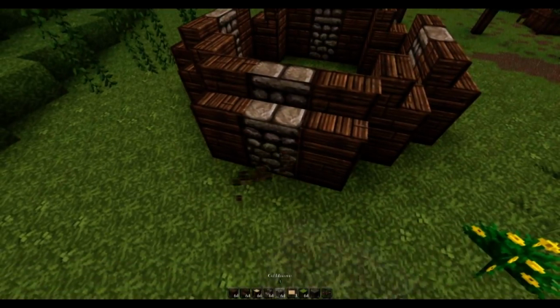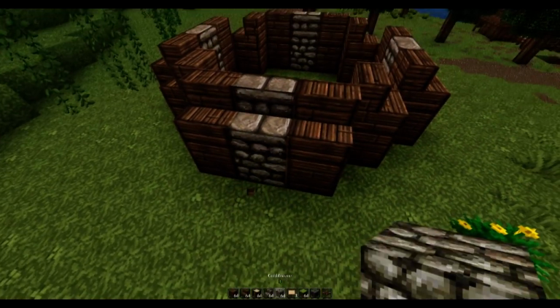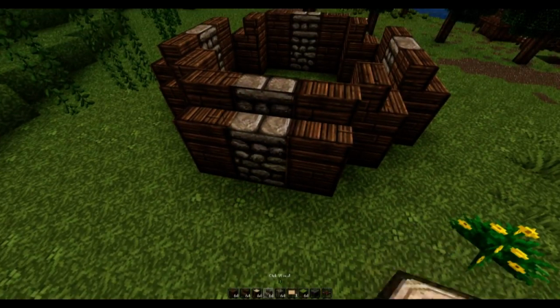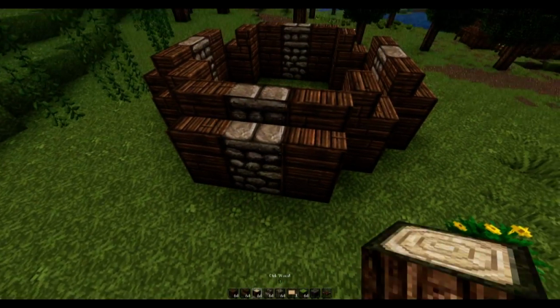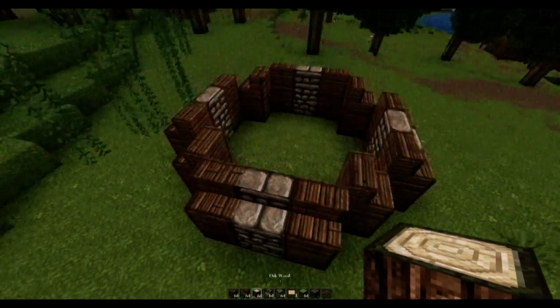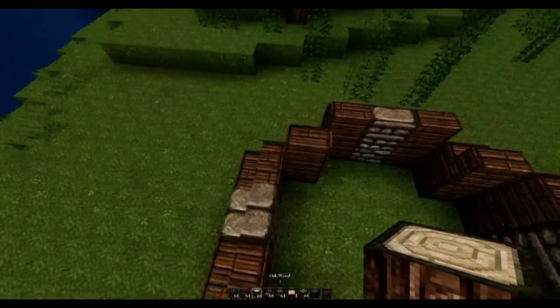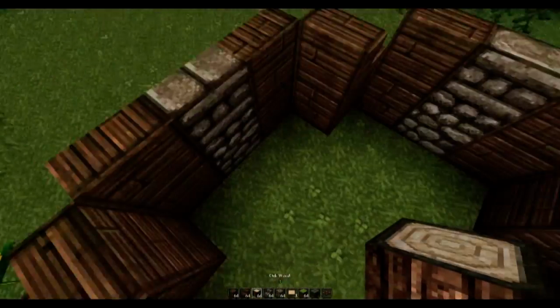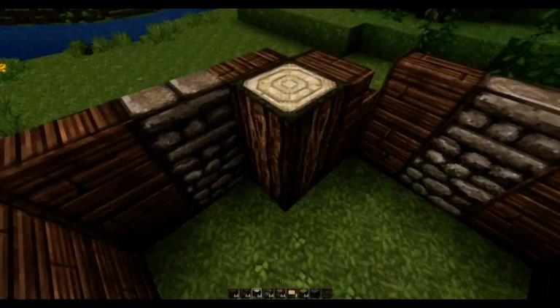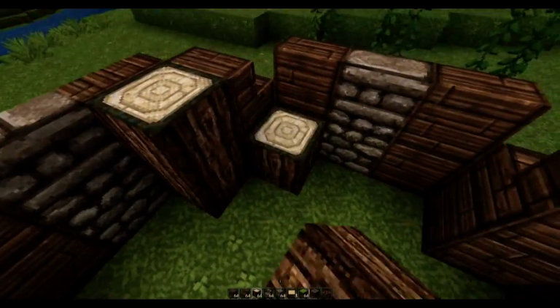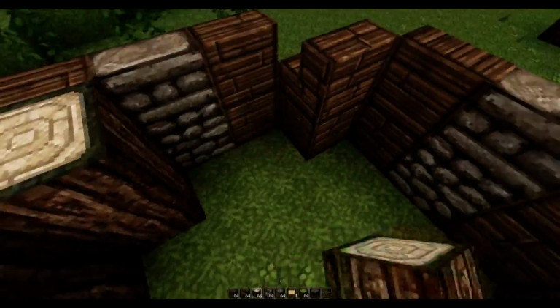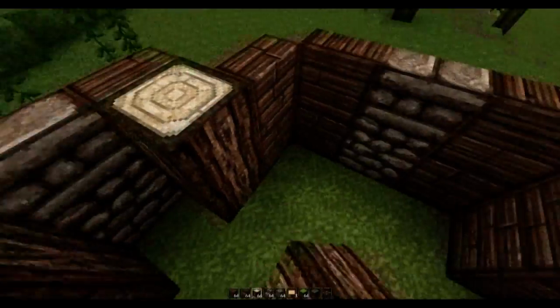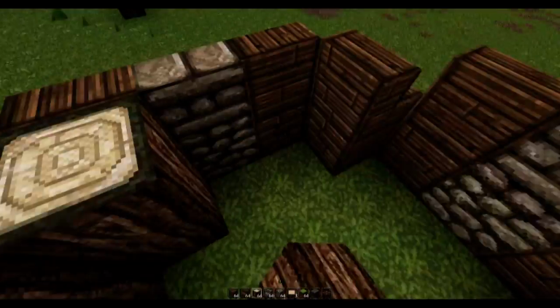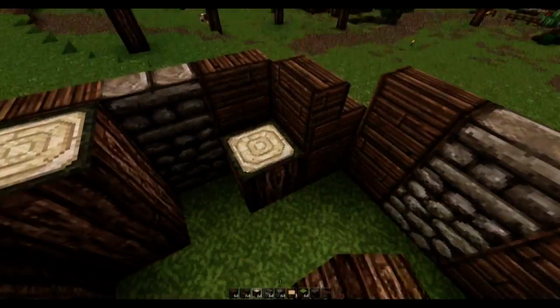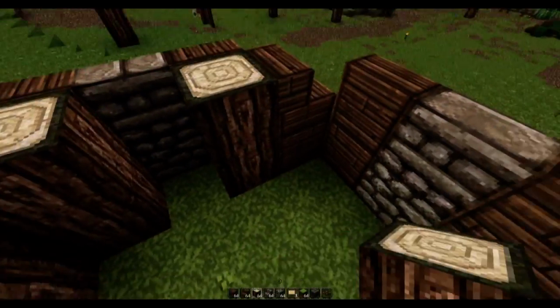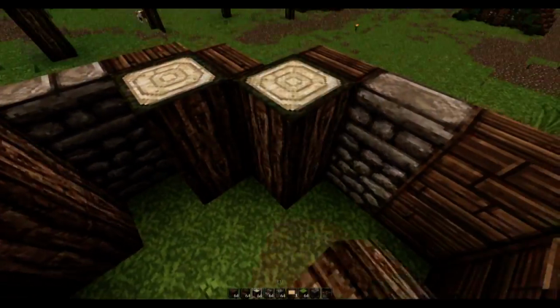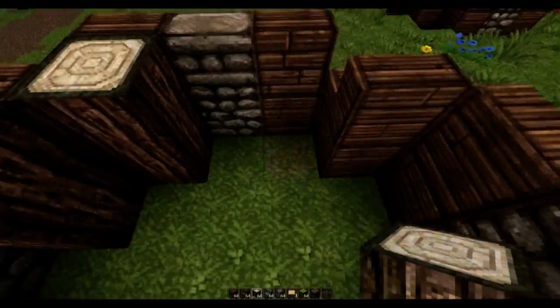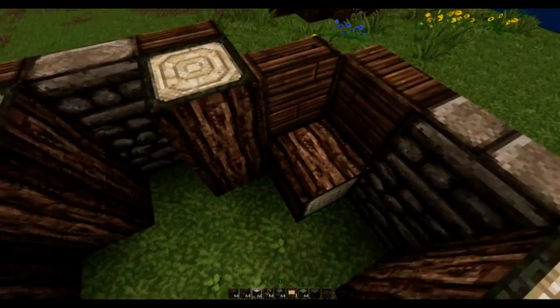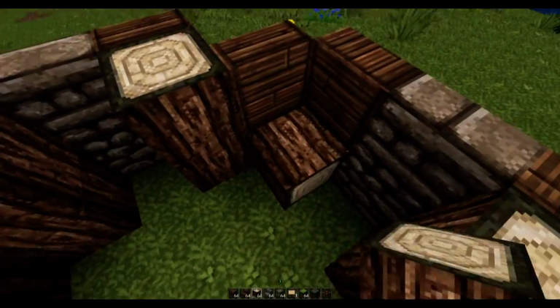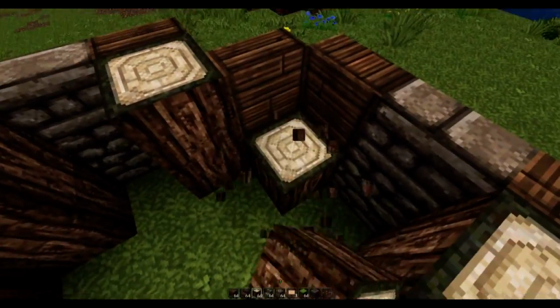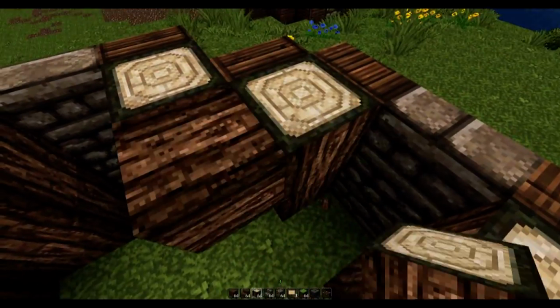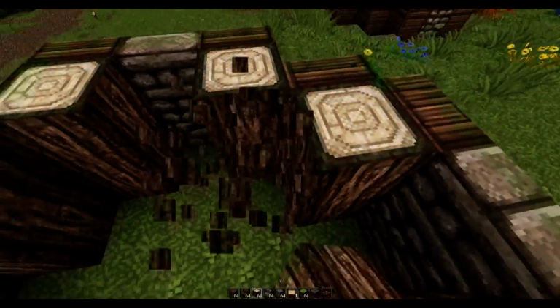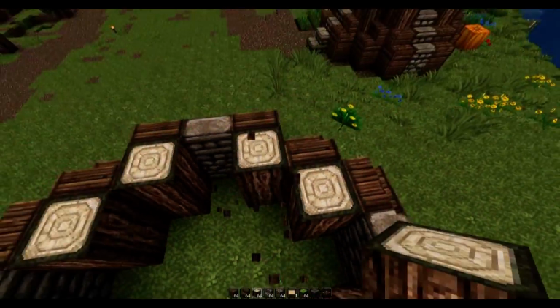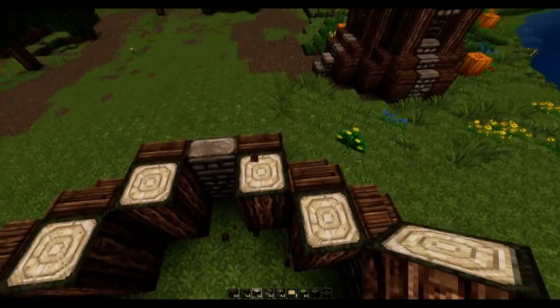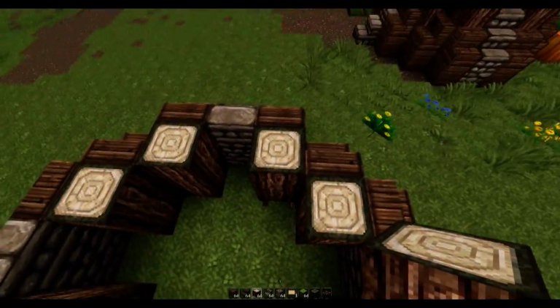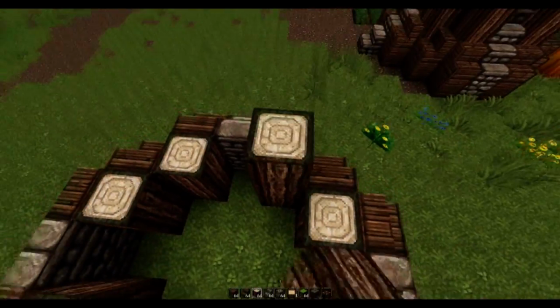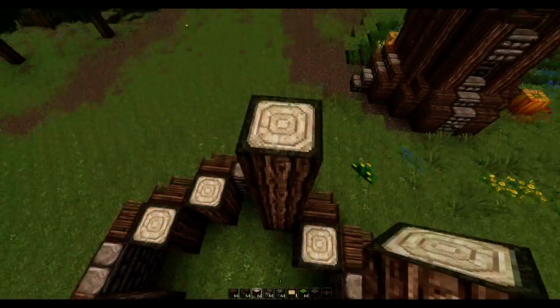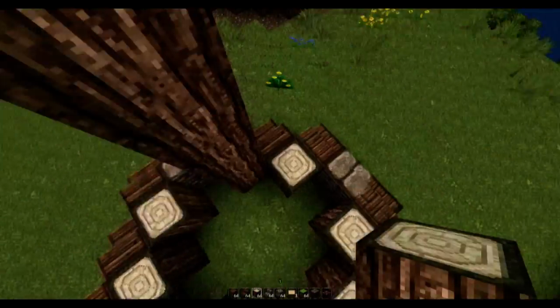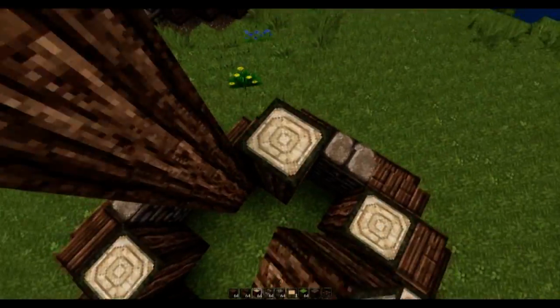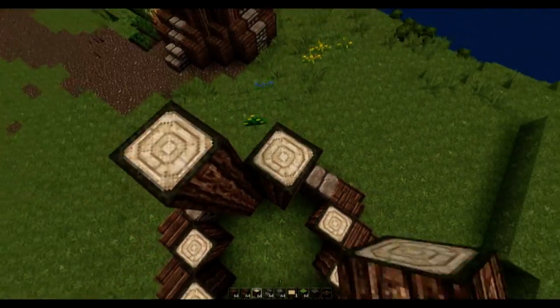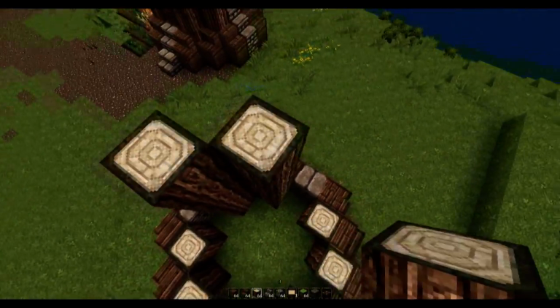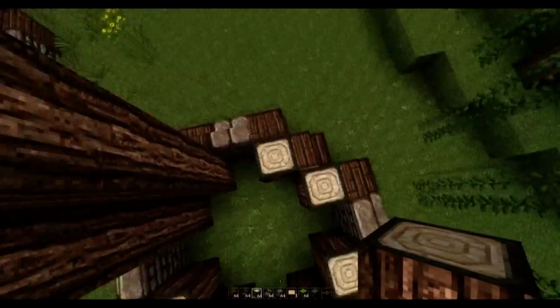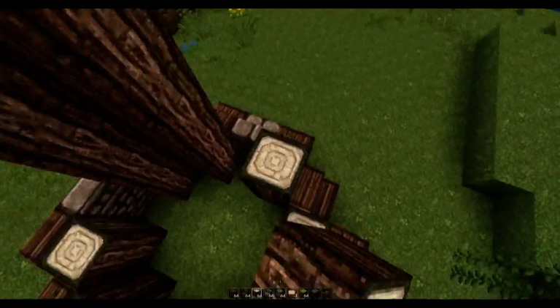Now we're going to grab some oak wood beams and place them on all the corners. Then we're going to raise the oak beams an extra 4 blocks — 1, 2, 3, 4 — all the way around.